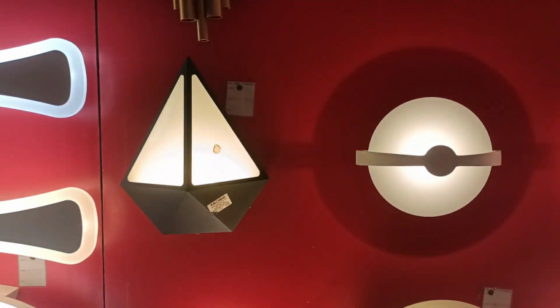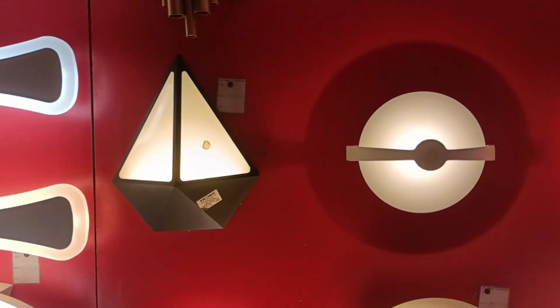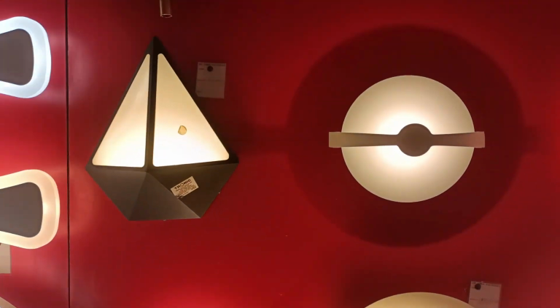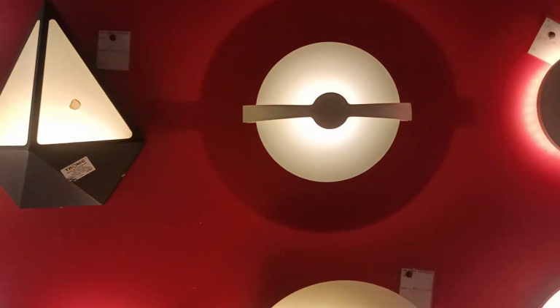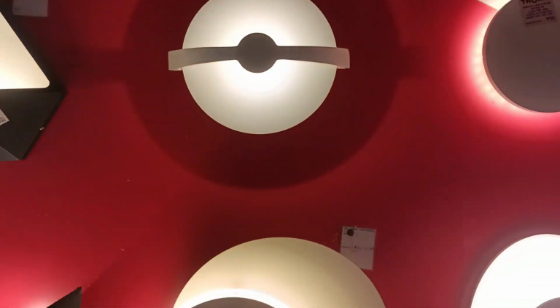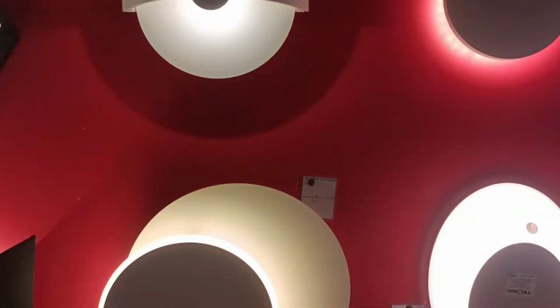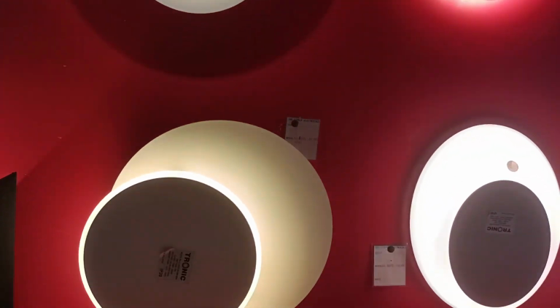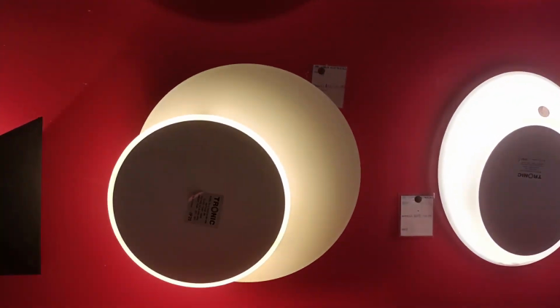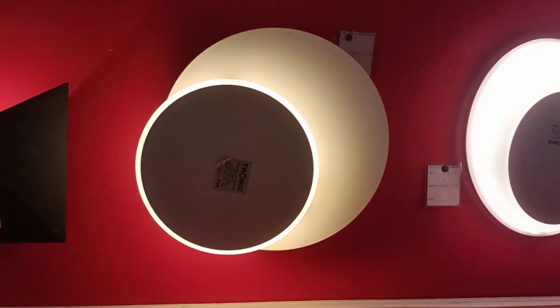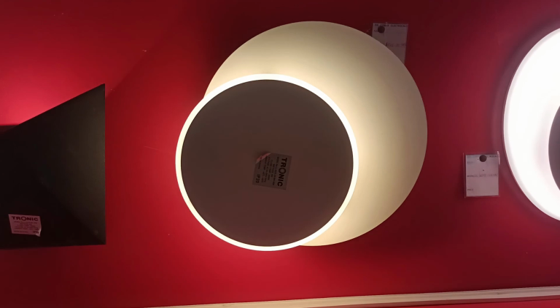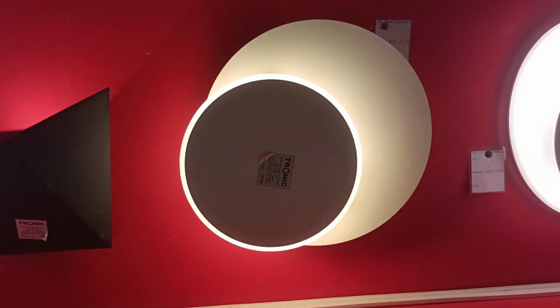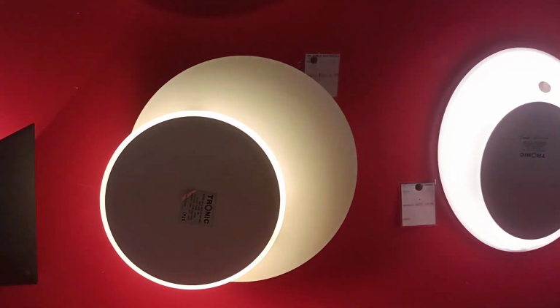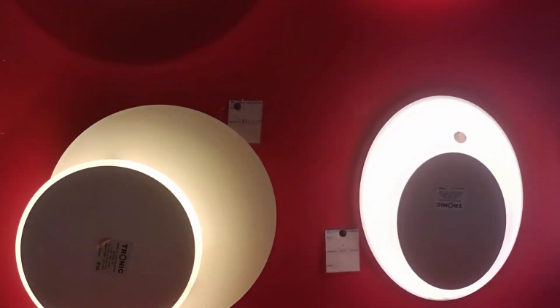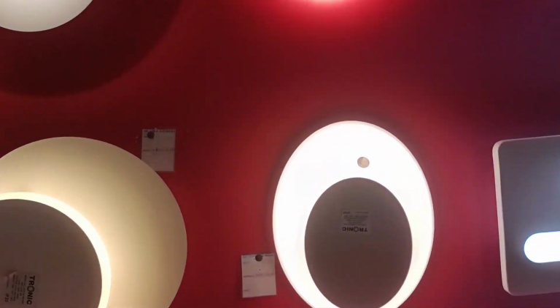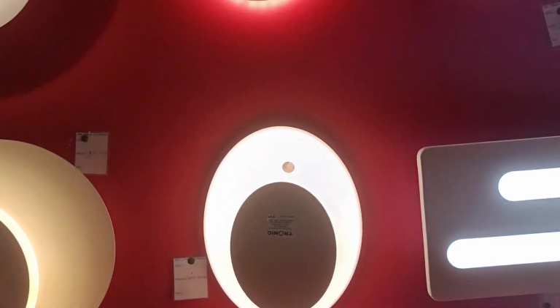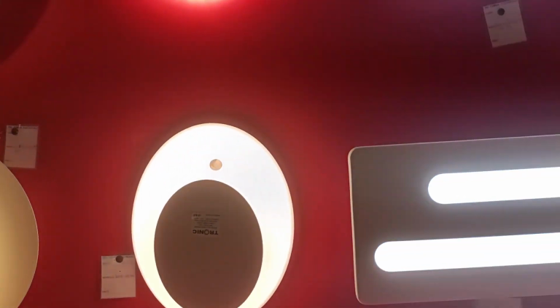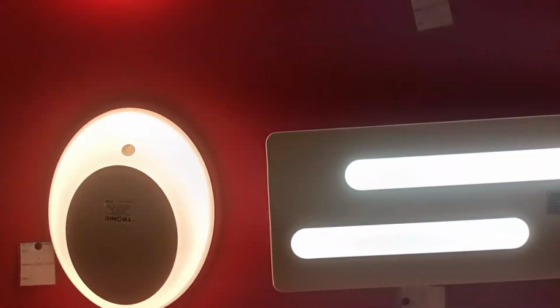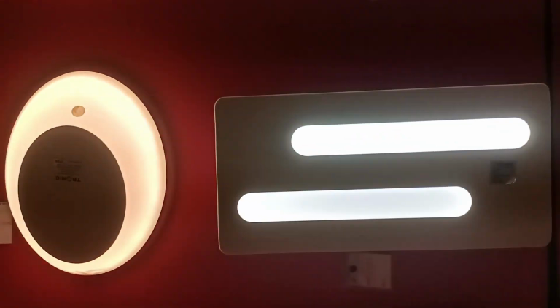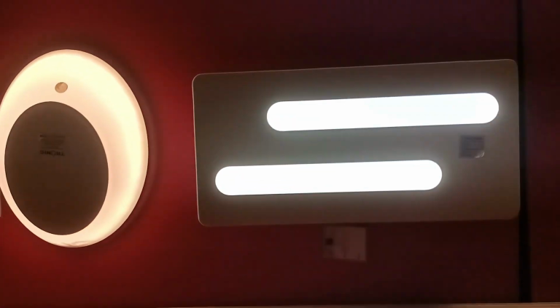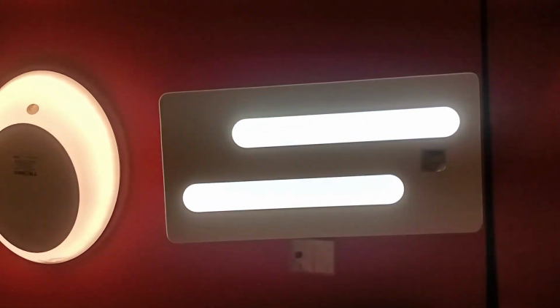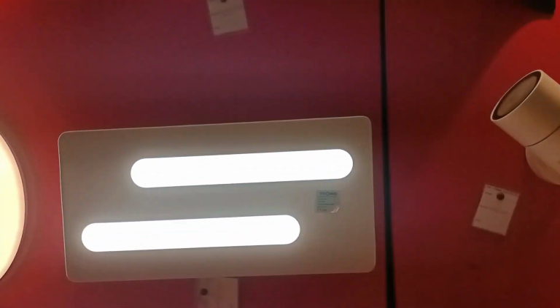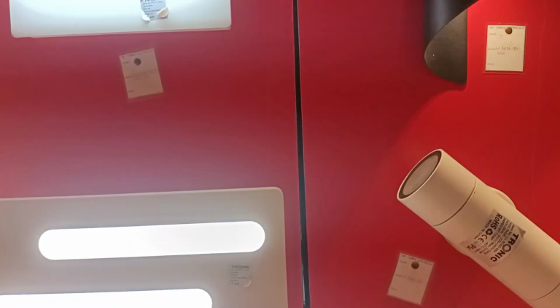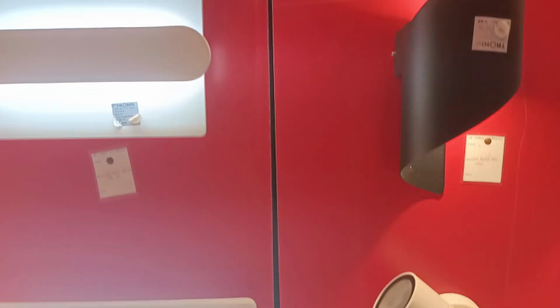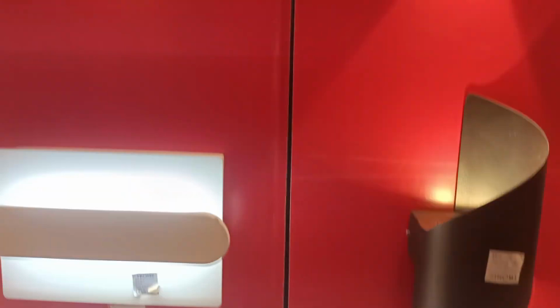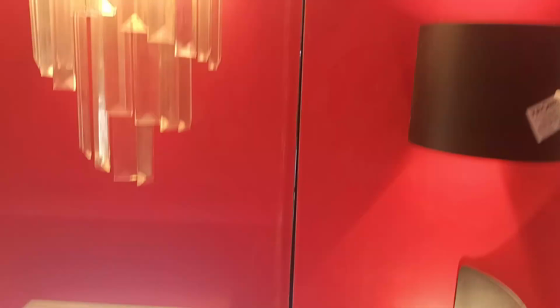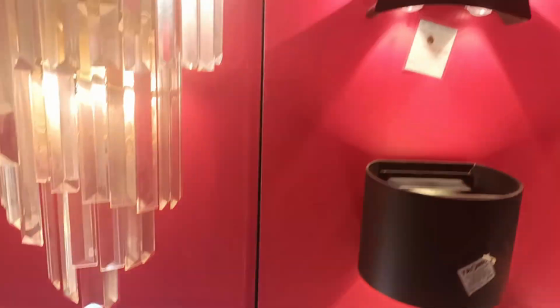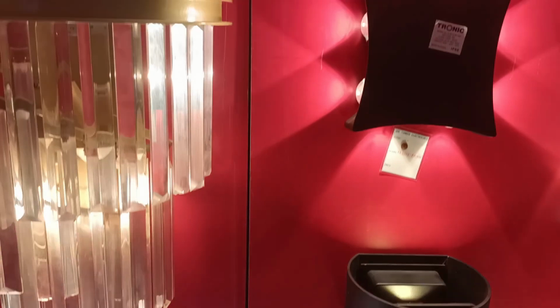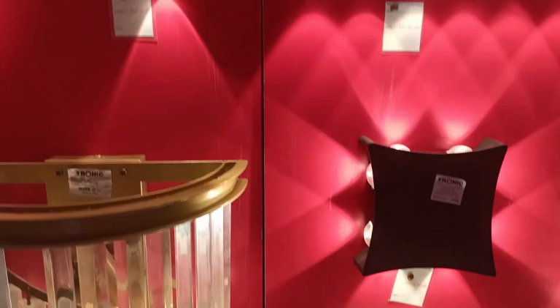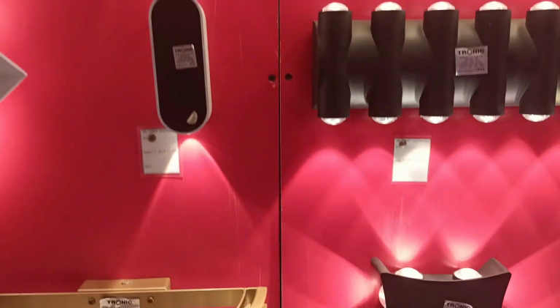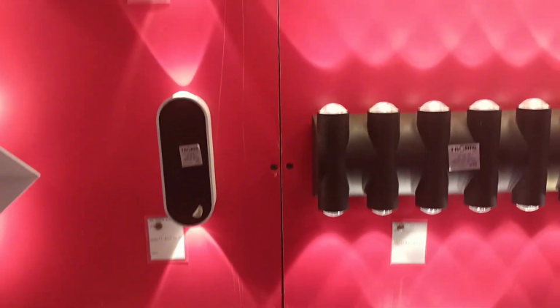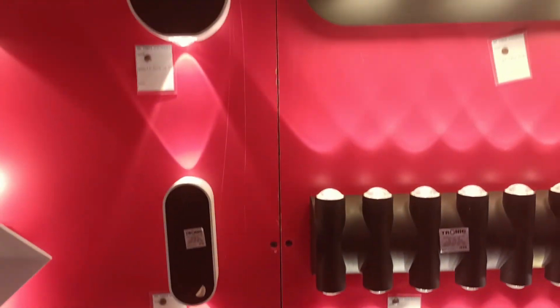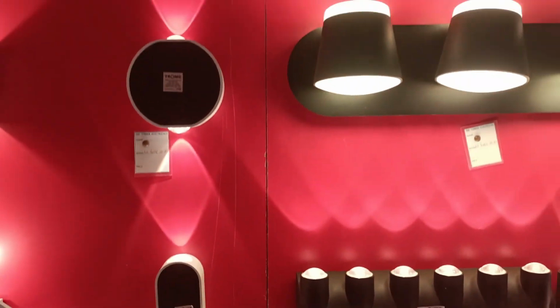I'll be taking you through one by one, and here I just want to show you how the lights perform — they are not interfering with the camera. As you can see, they are giving a good glow.